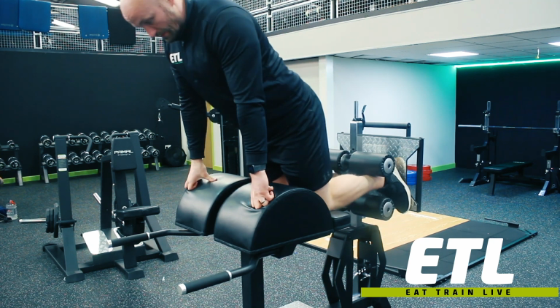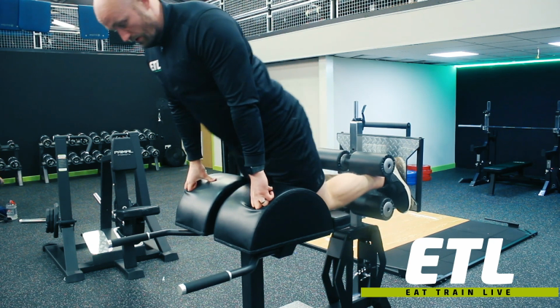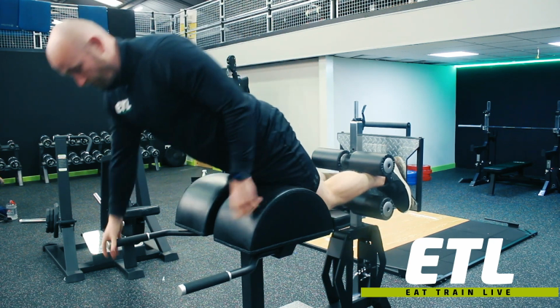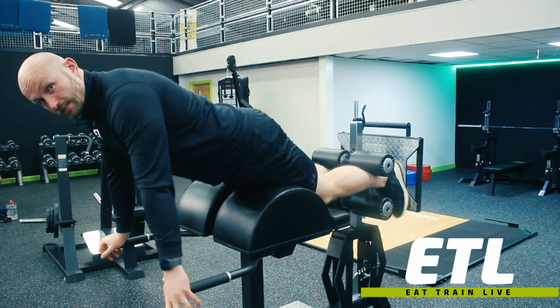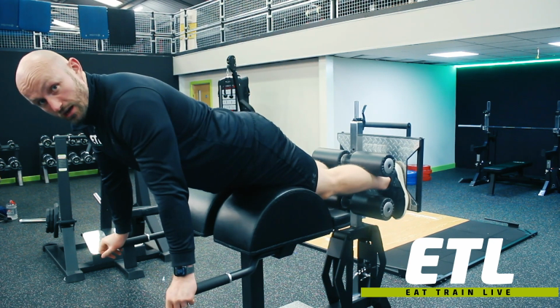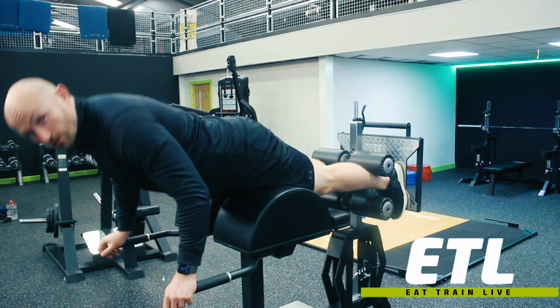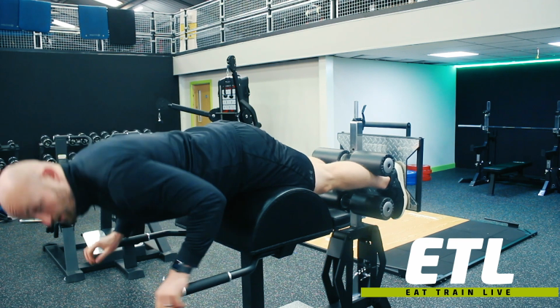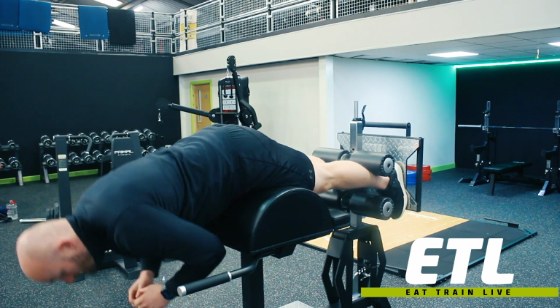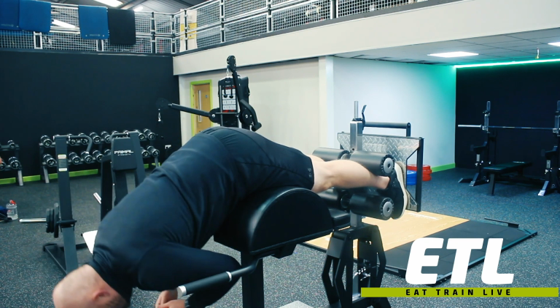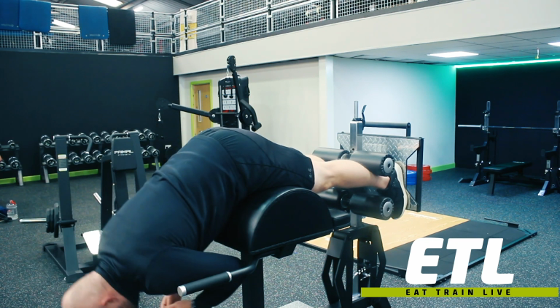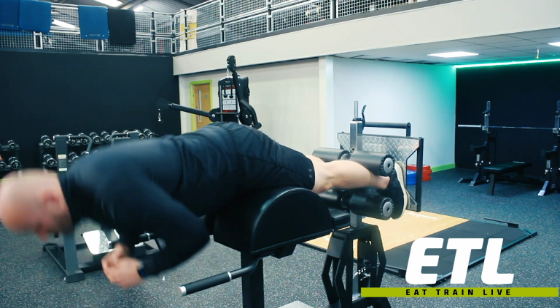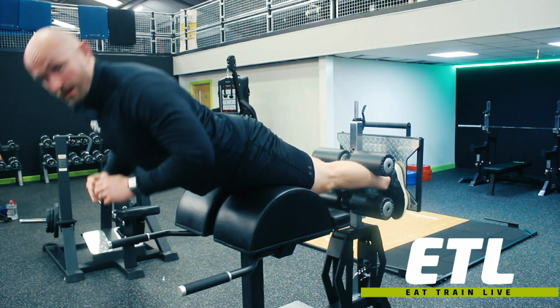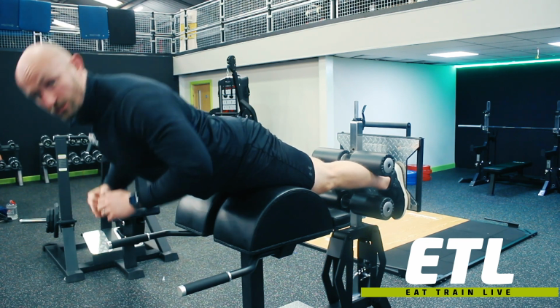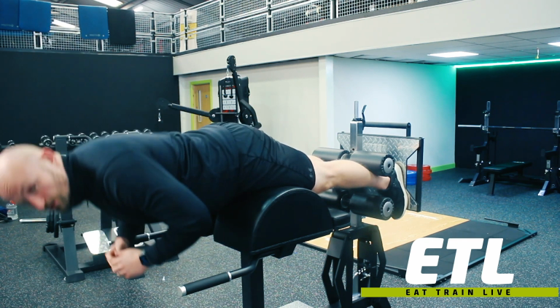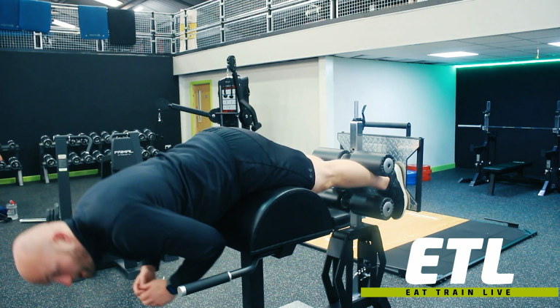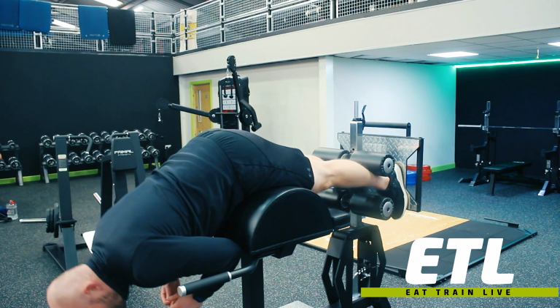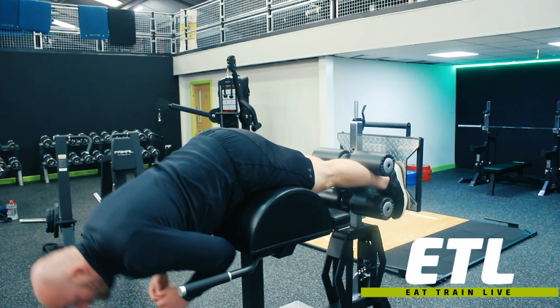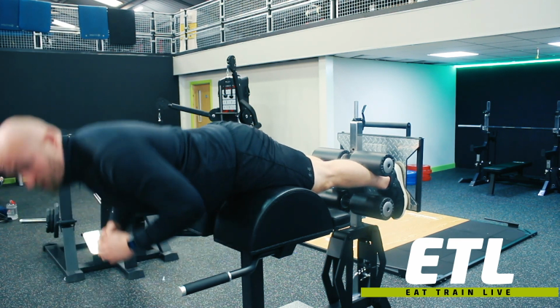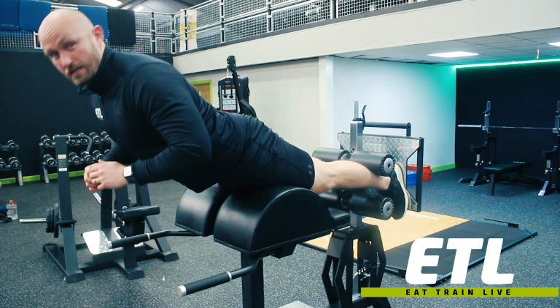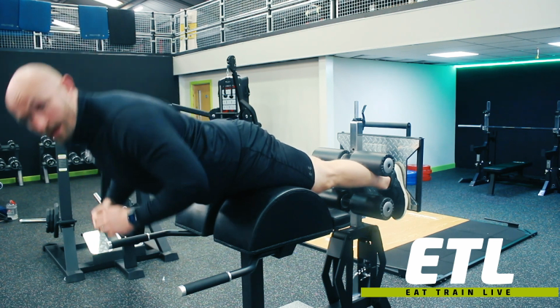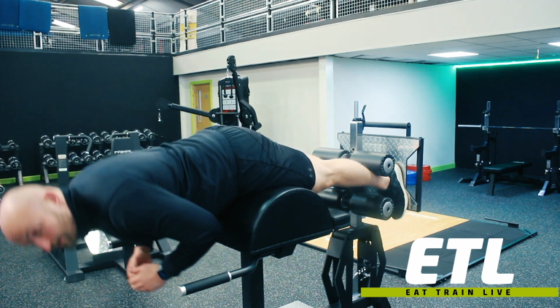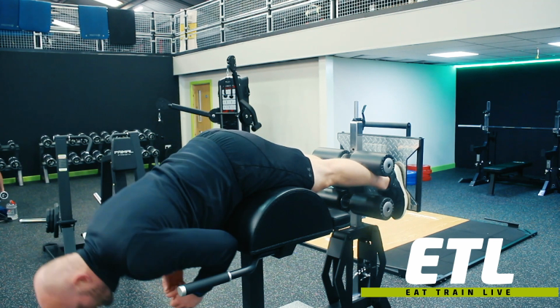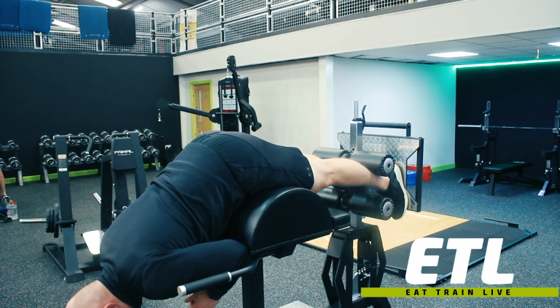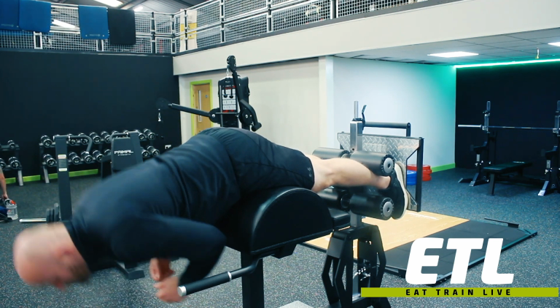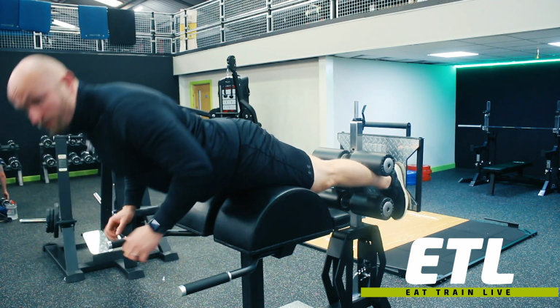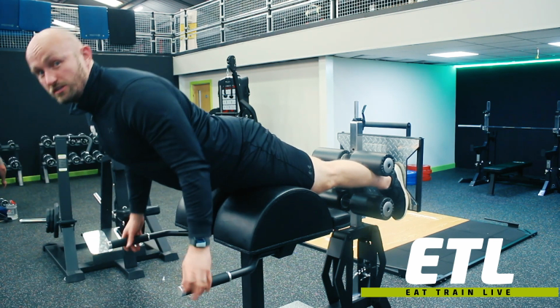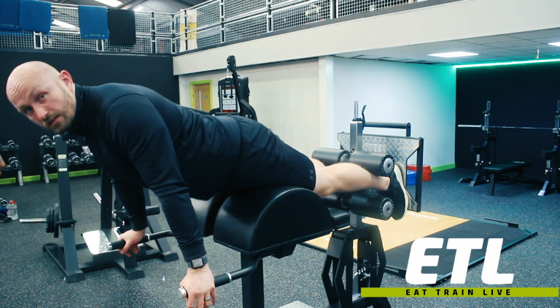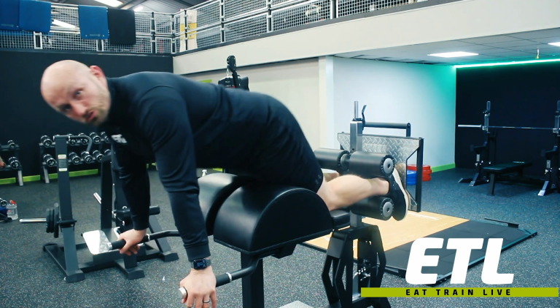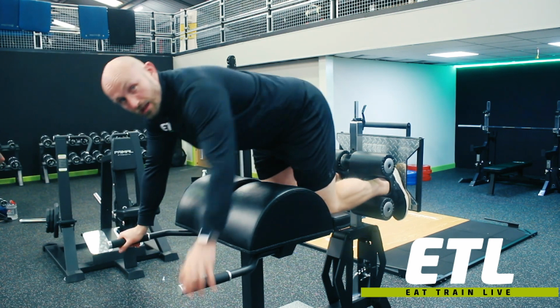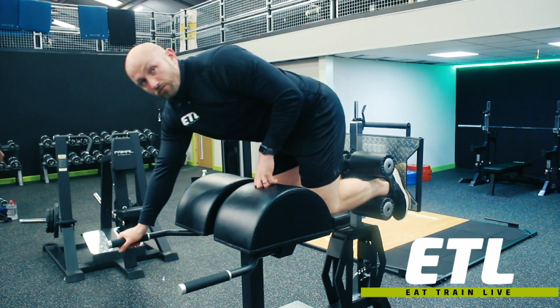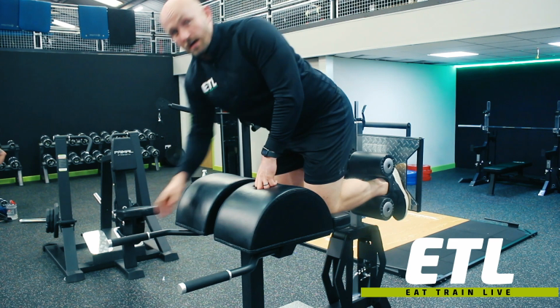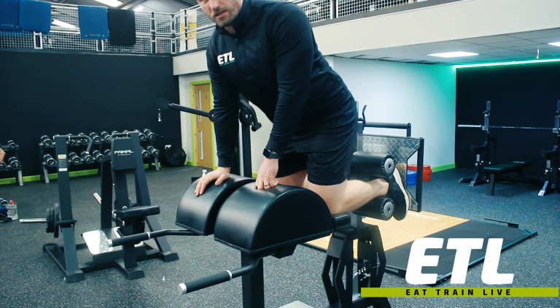We want to get full extension so that when you come down you can raise up, using your lower back and butt cheeks to help lift from that position. Then you just drop yourself off using the handles there.